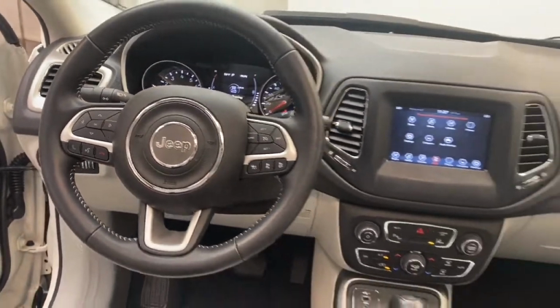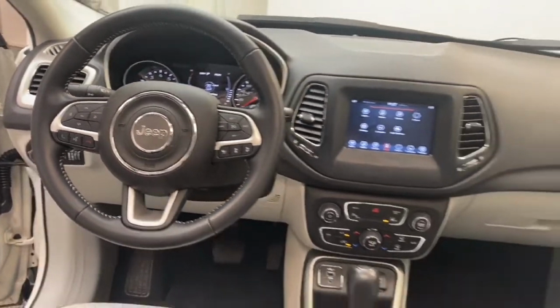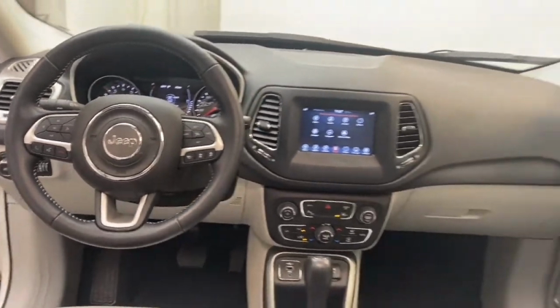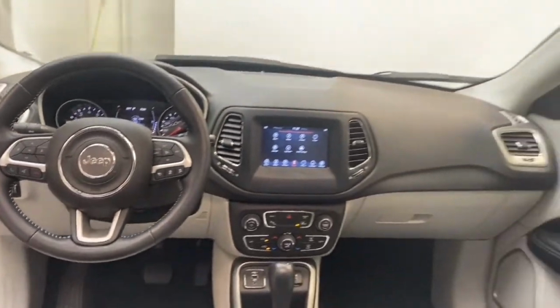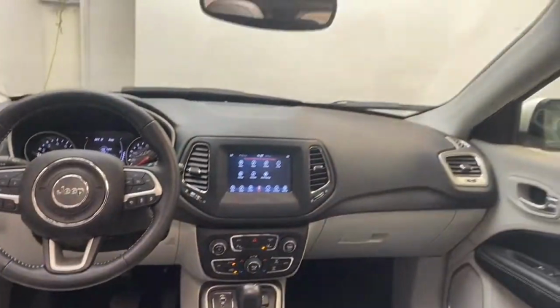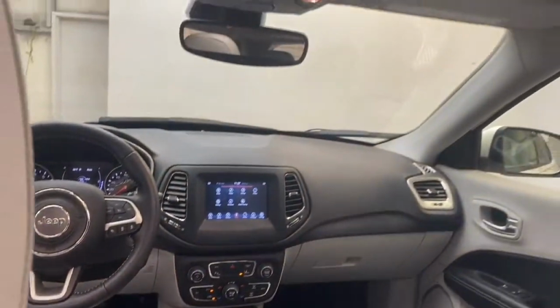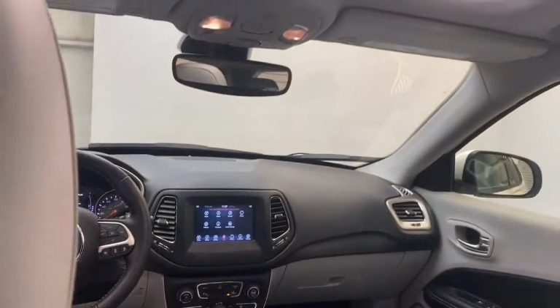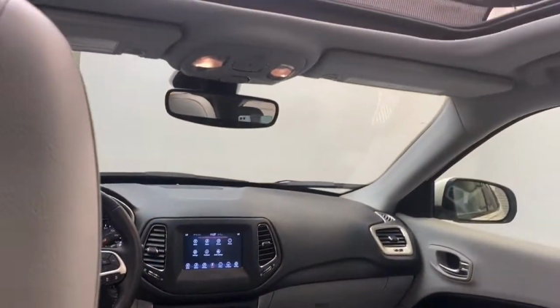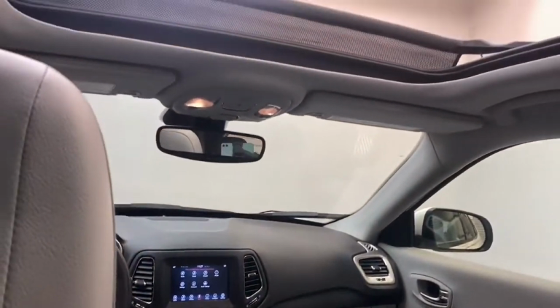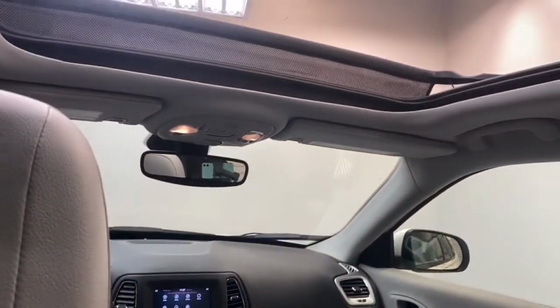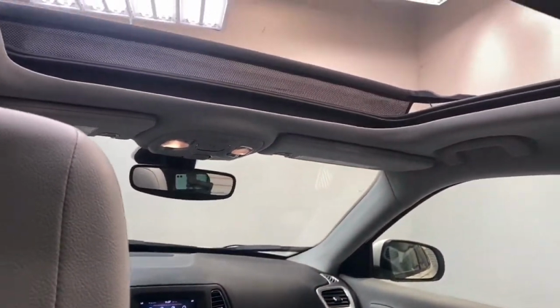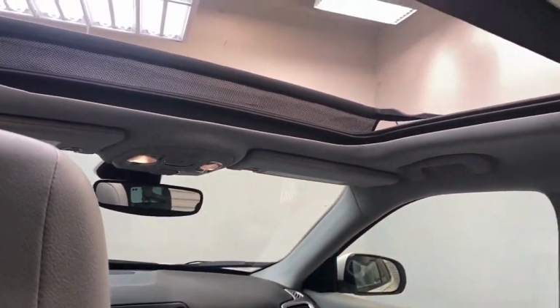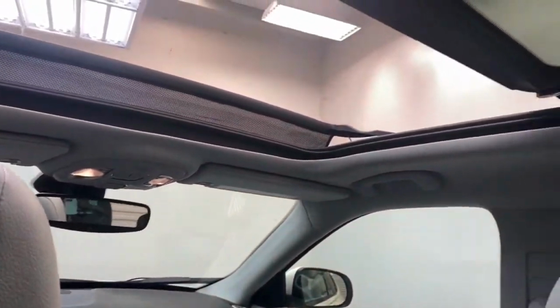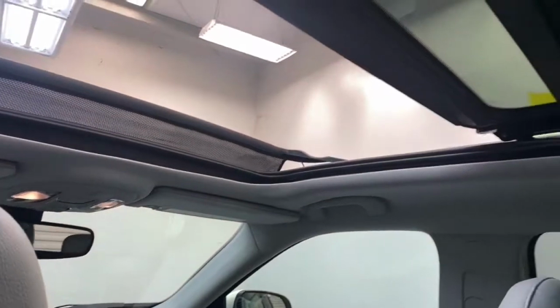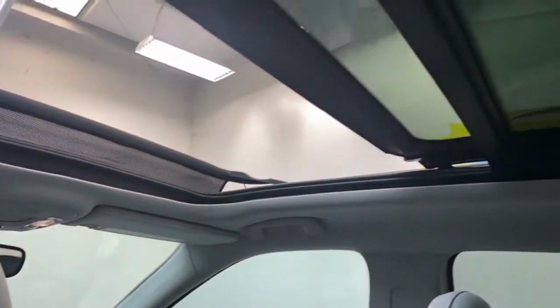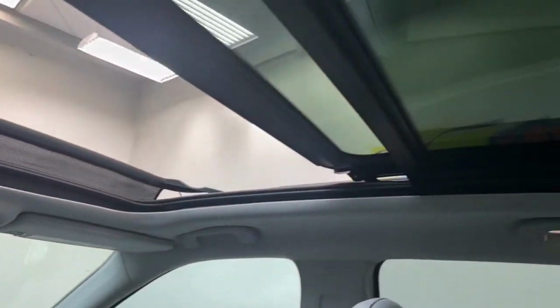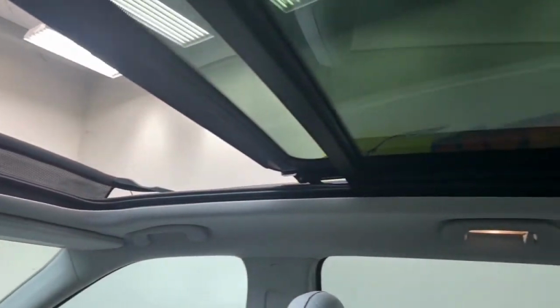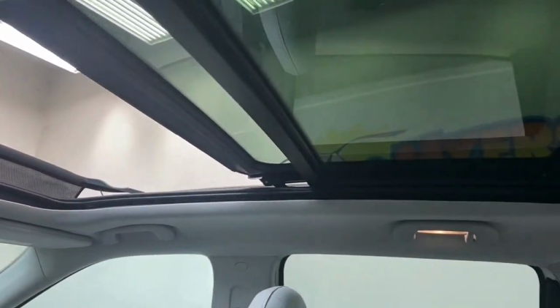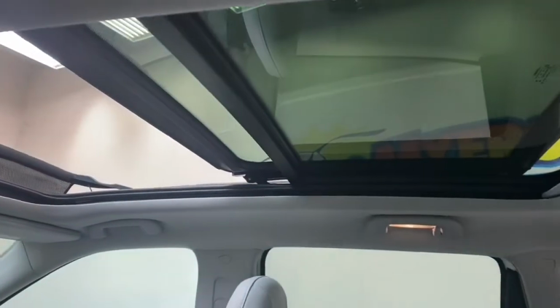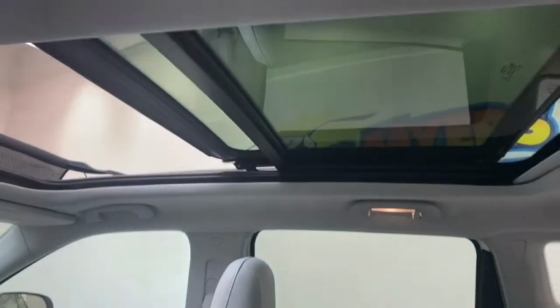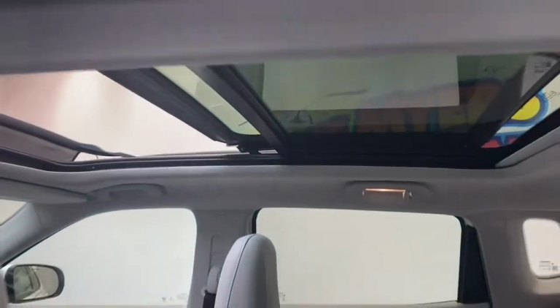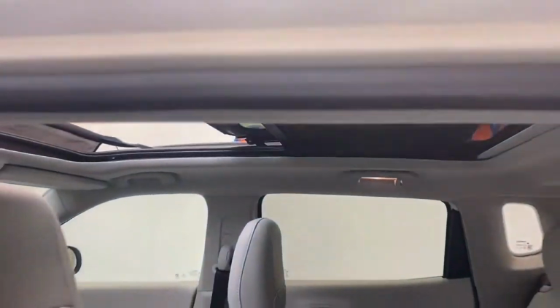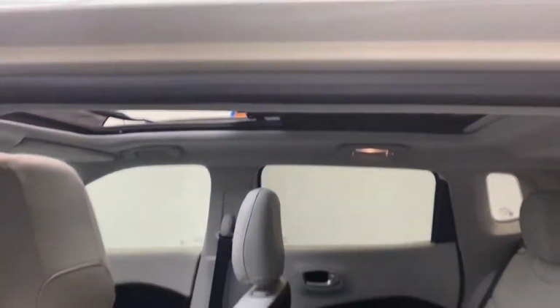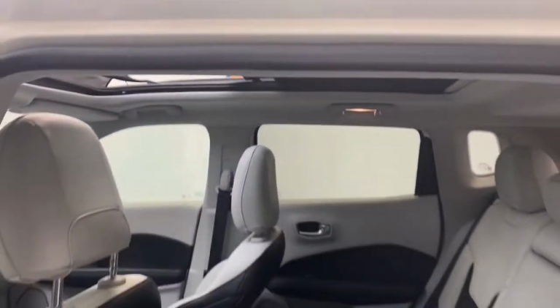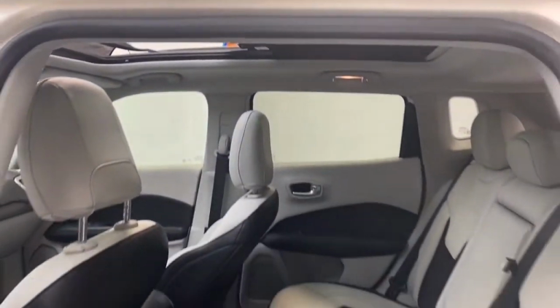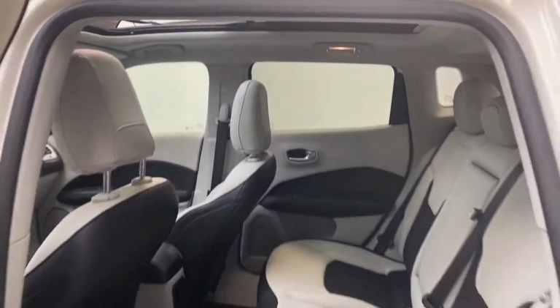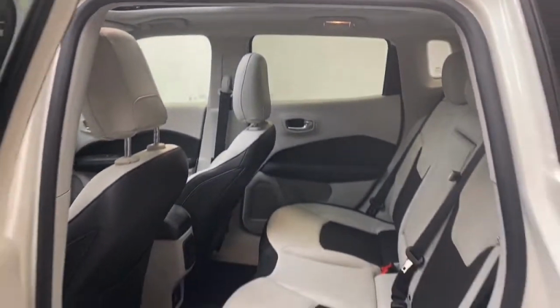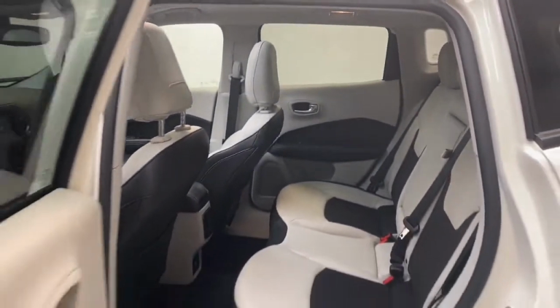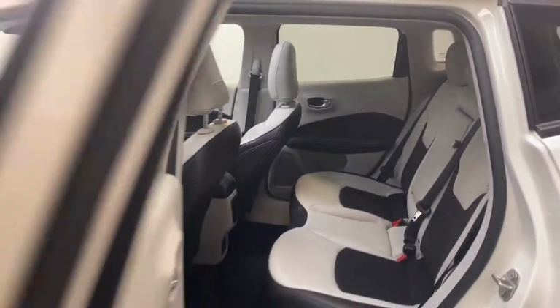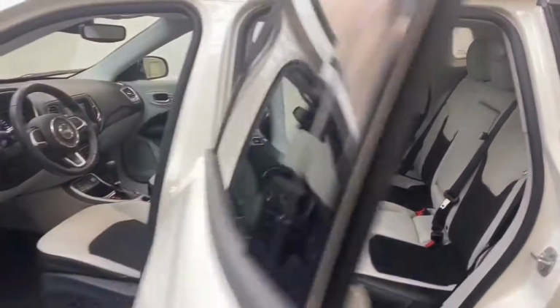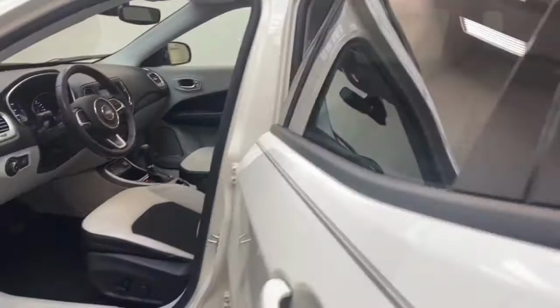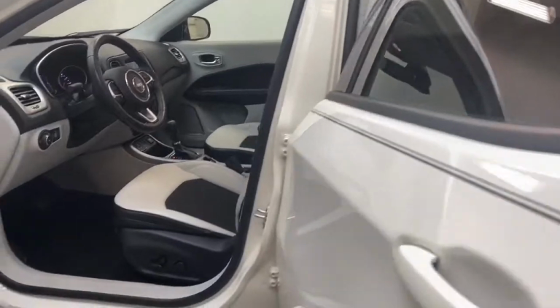This Compass is a one-owner vehicle, has less than 5,700 miles, and comes with a Carfax buyback guarantee and is still under a full factory warranty.